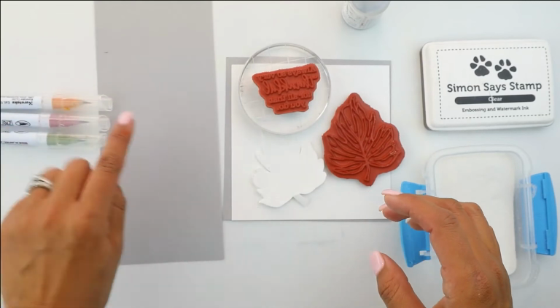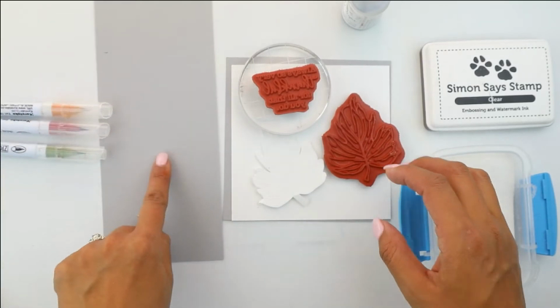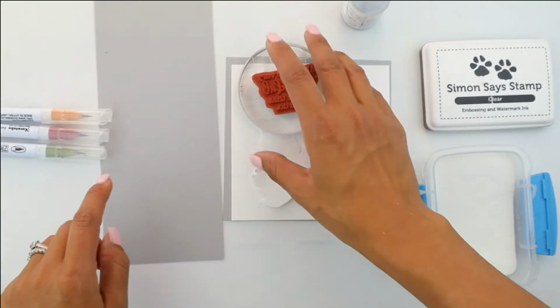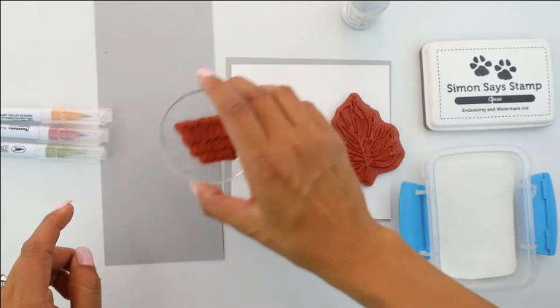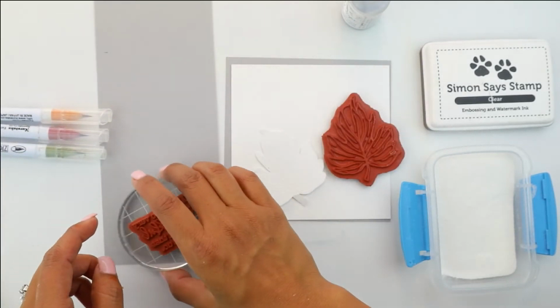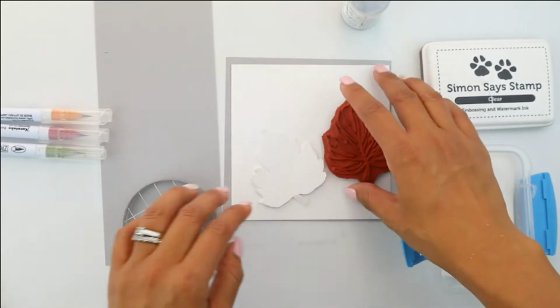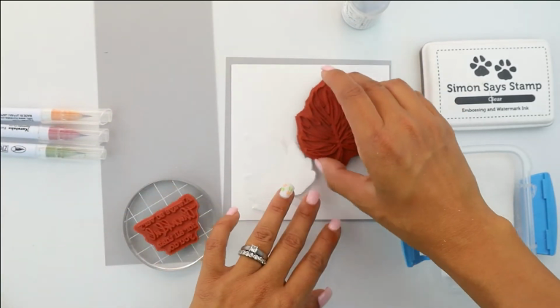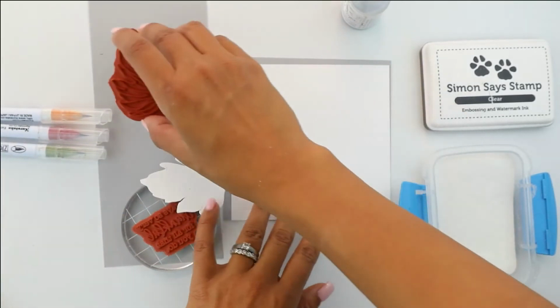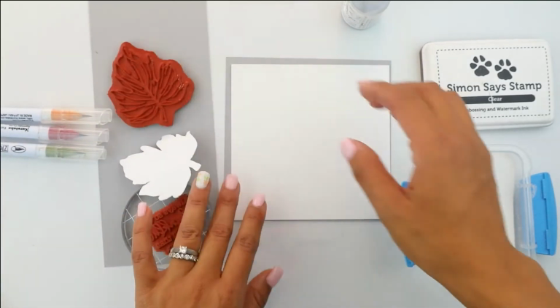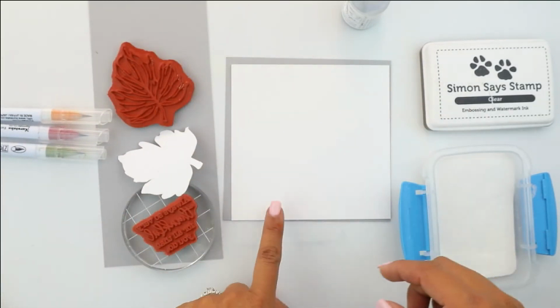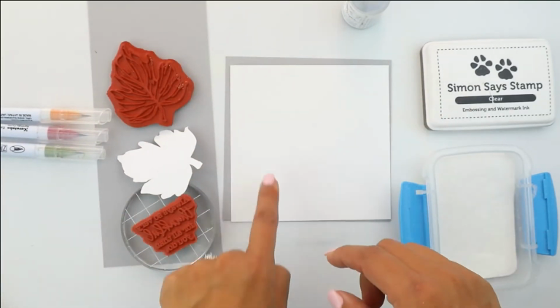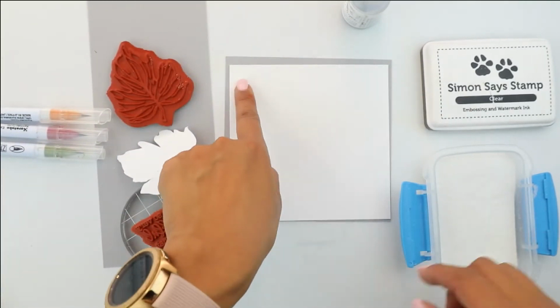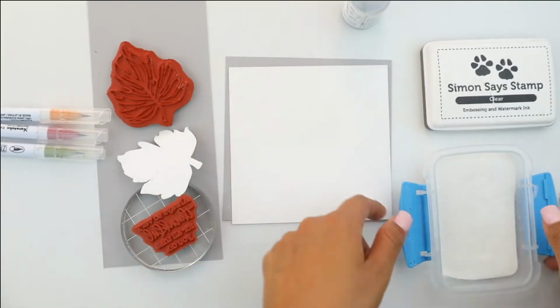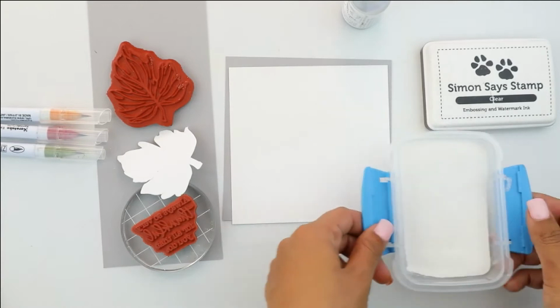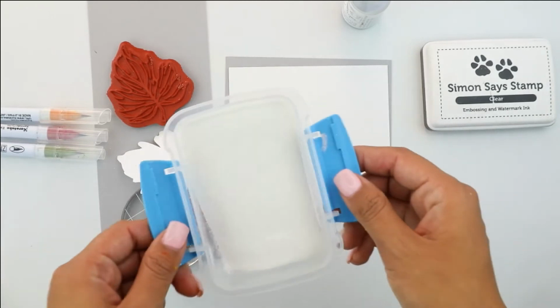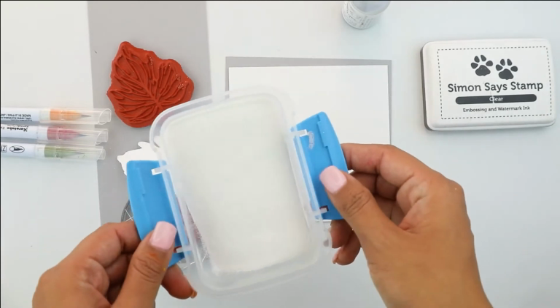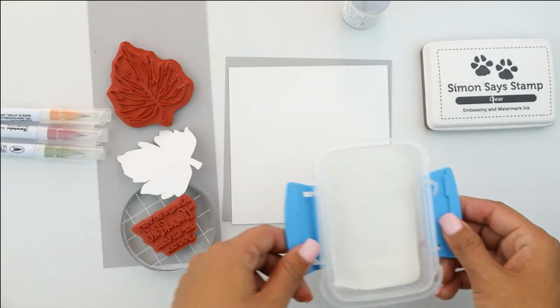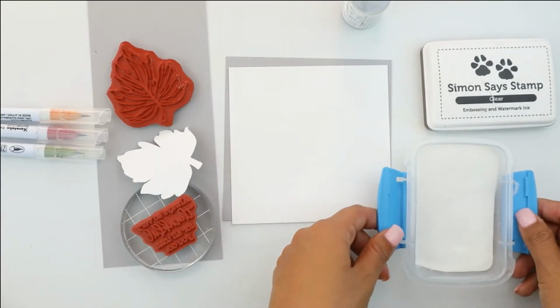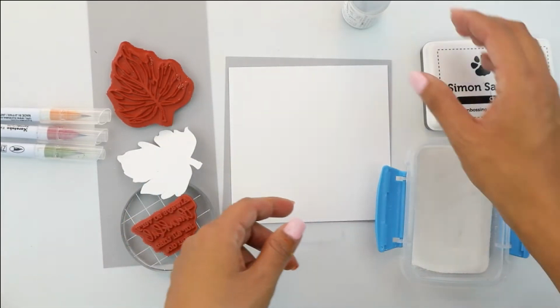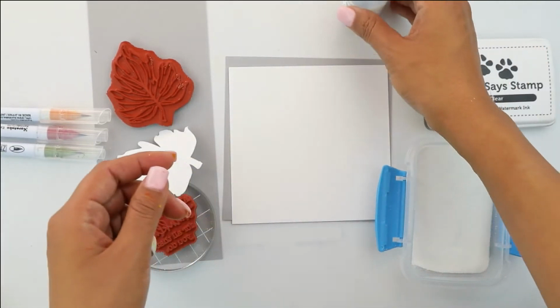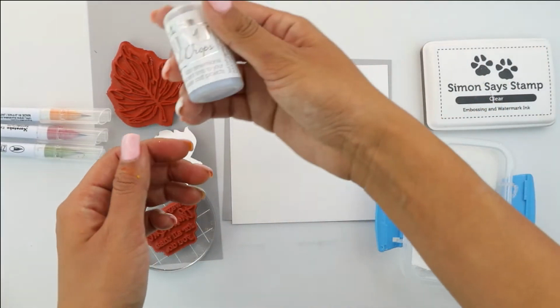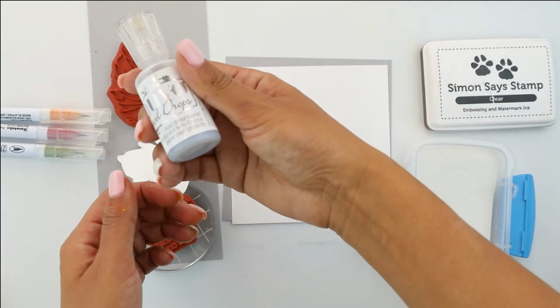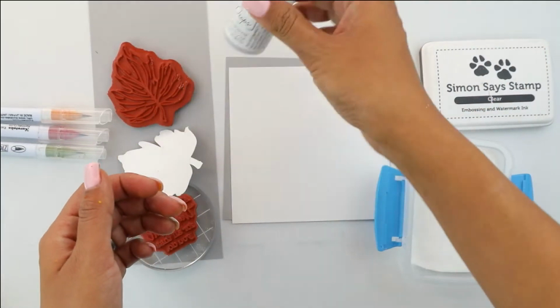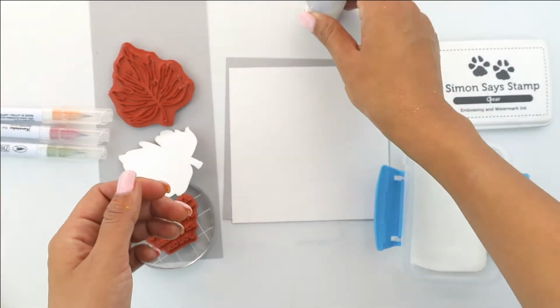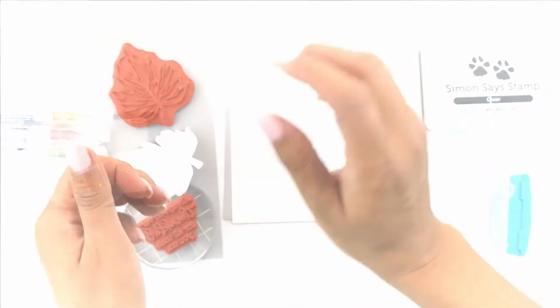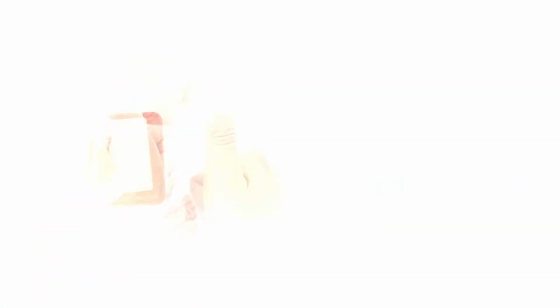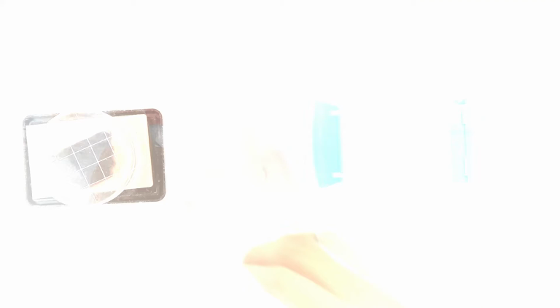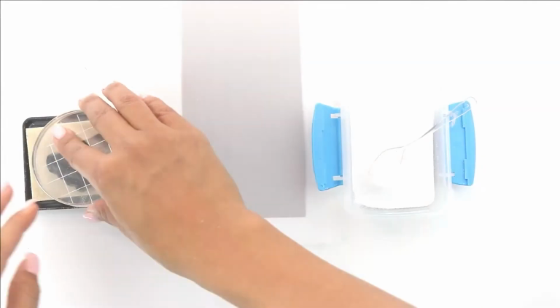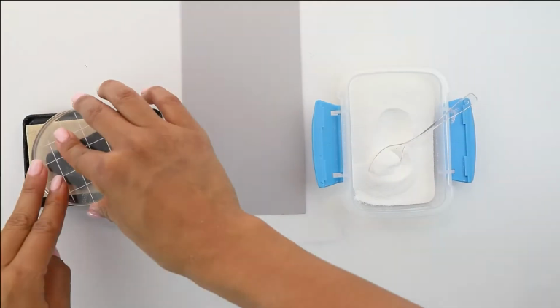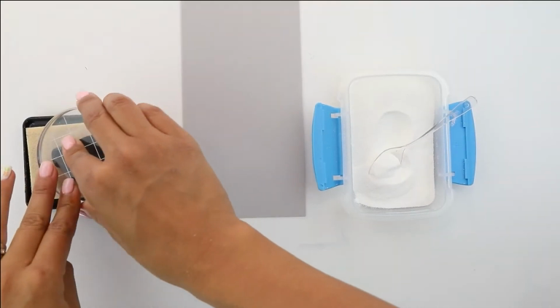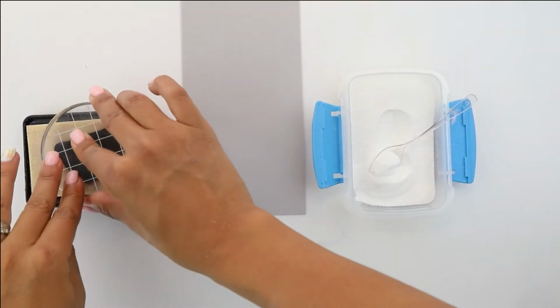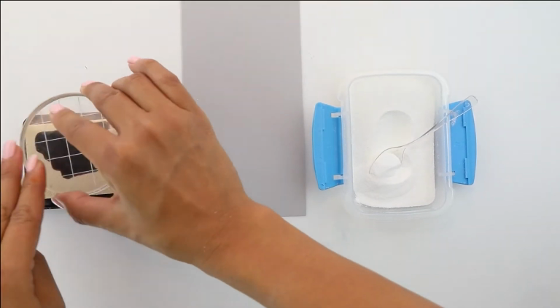You're going to need a set of watercolor markers, some watercolor paper, regular paper, gray cardstock, some Nouveau embellishments, and white embossing powder.